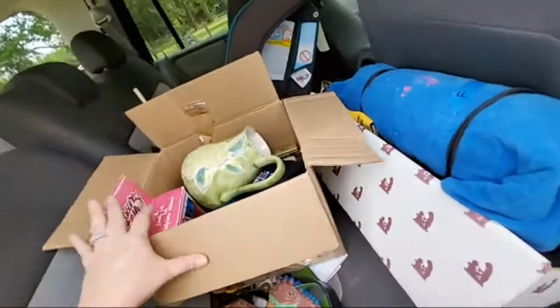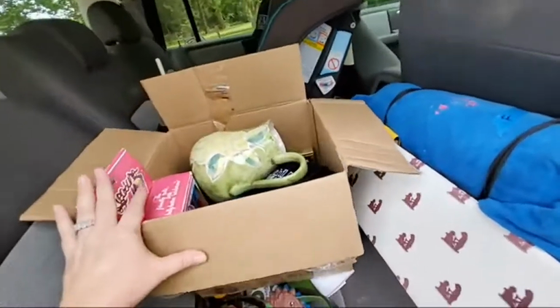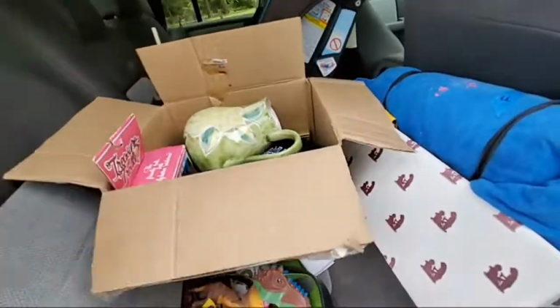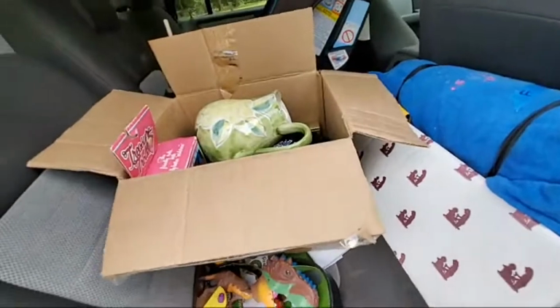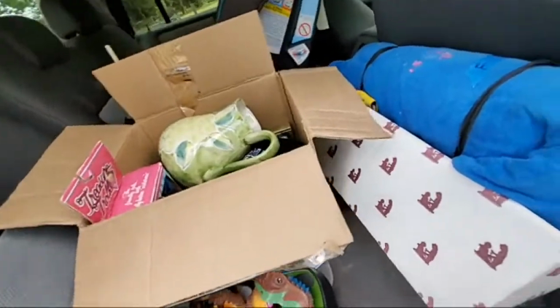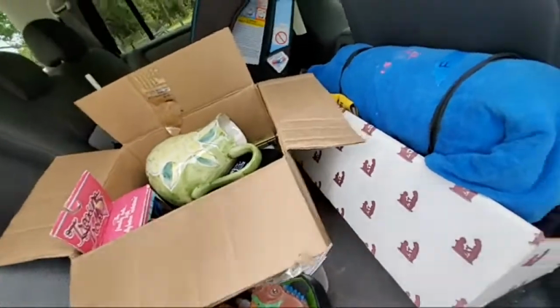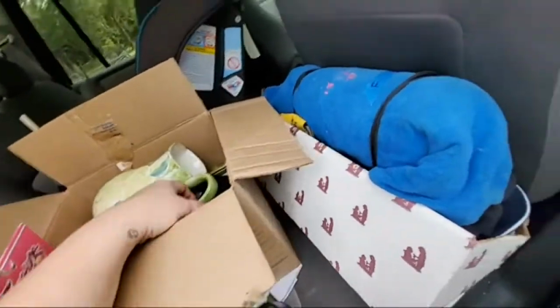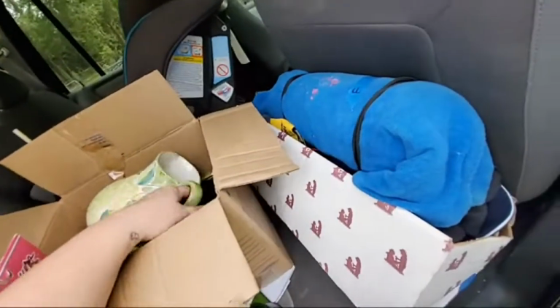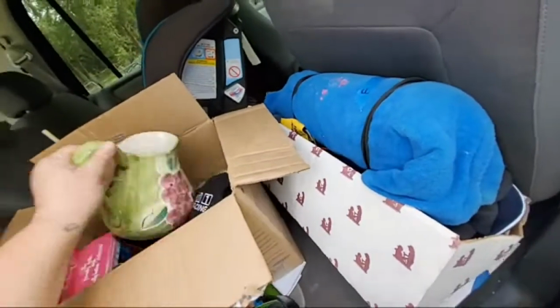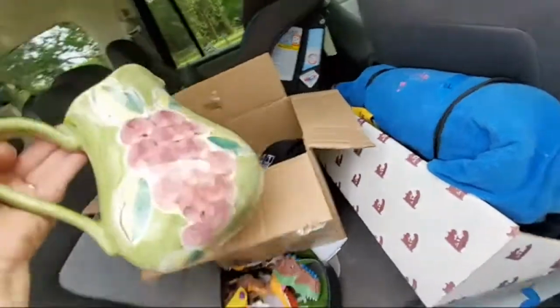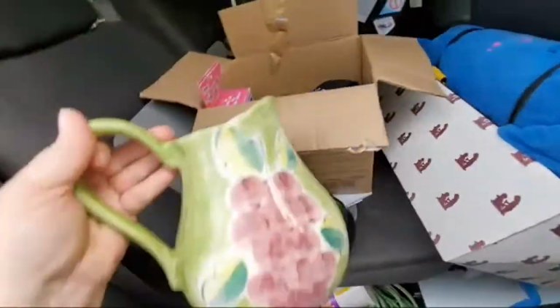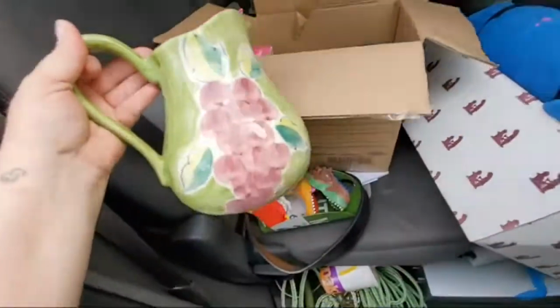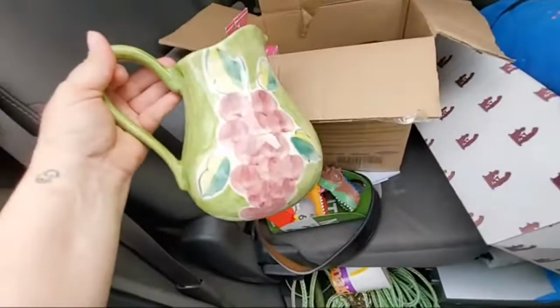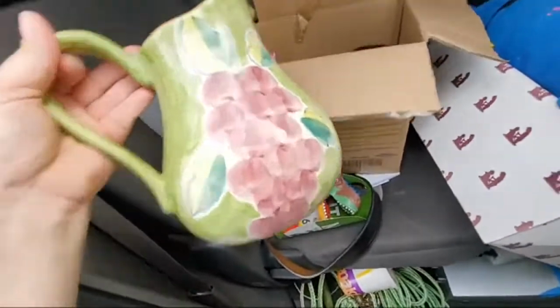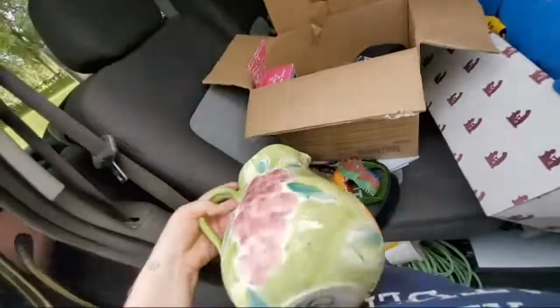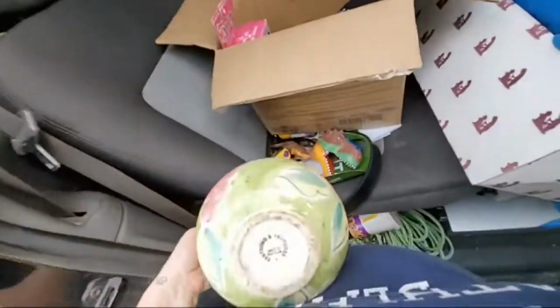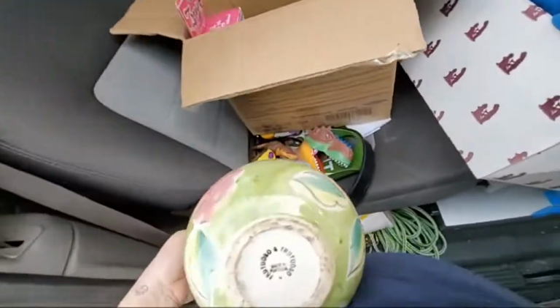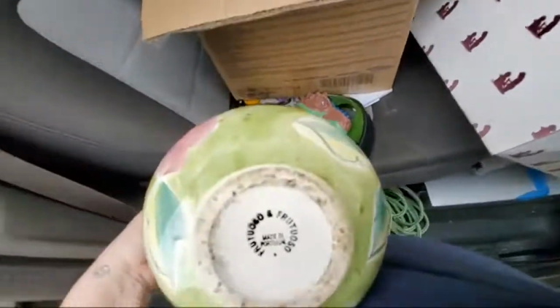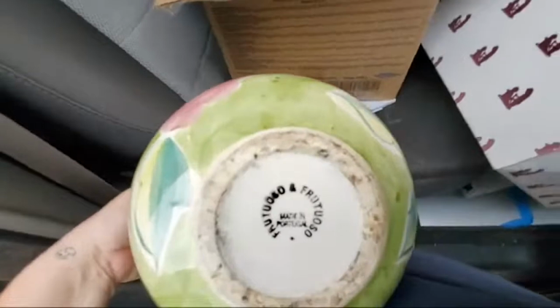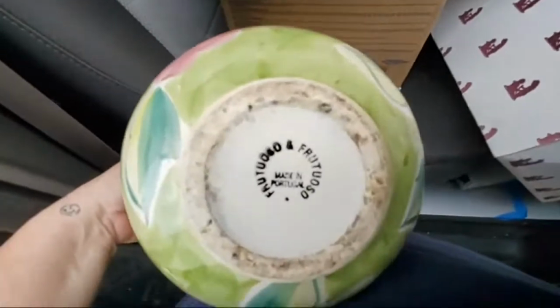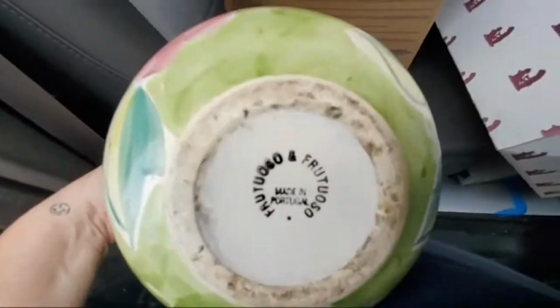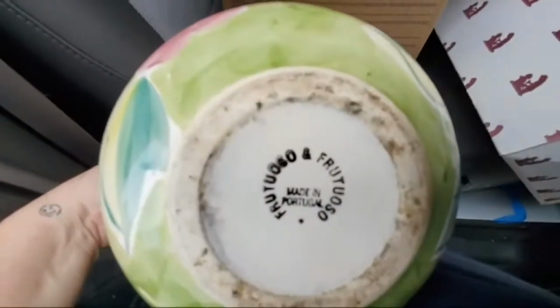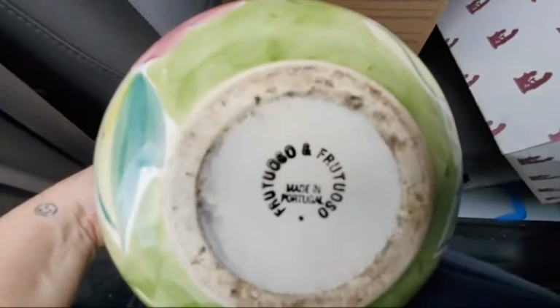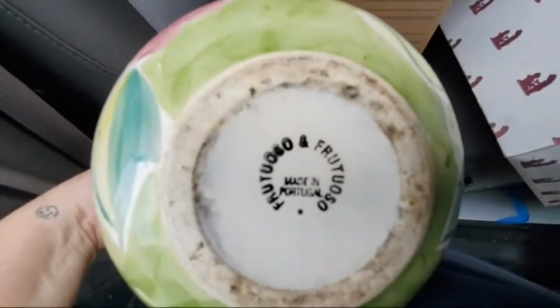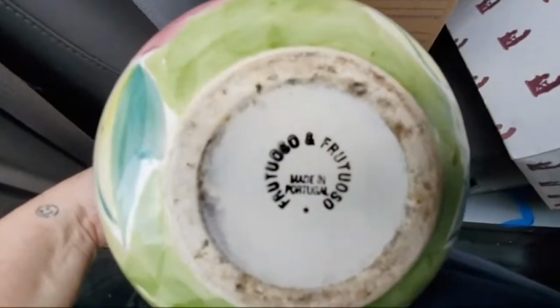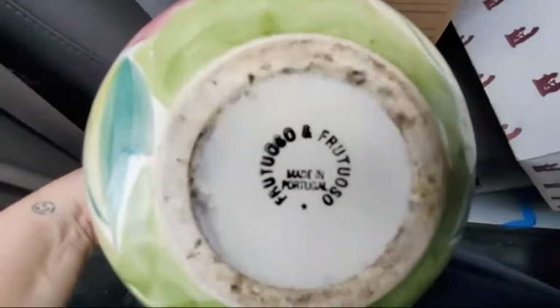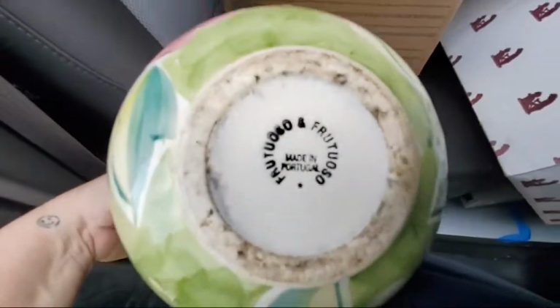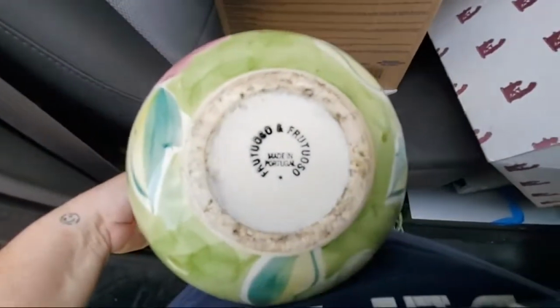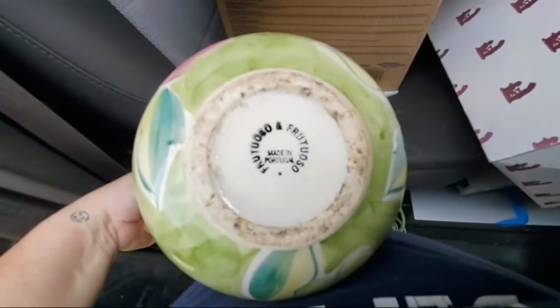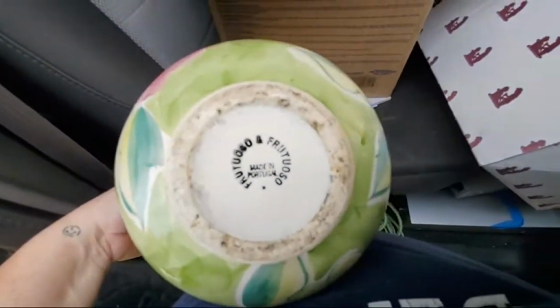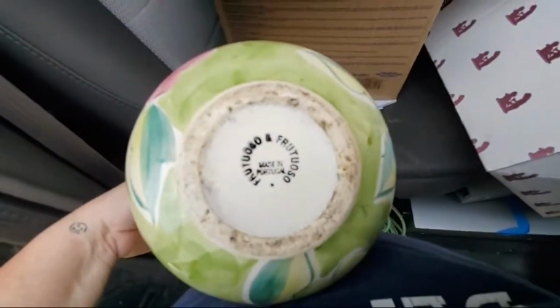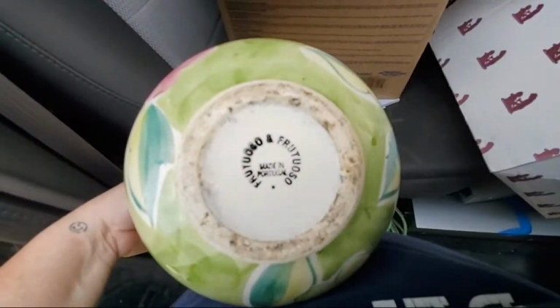I think the rest of this is my estate sale stuff. I got this picture from the estate sale — it was made in Portugal. I paid a dollar for this one.